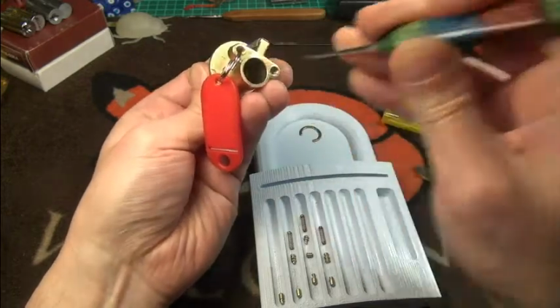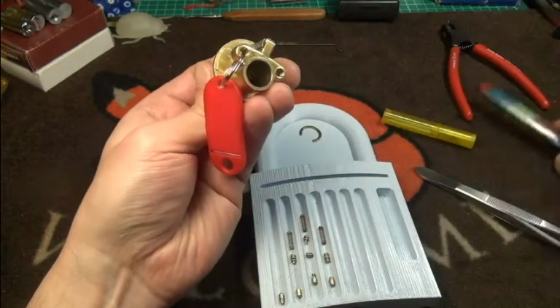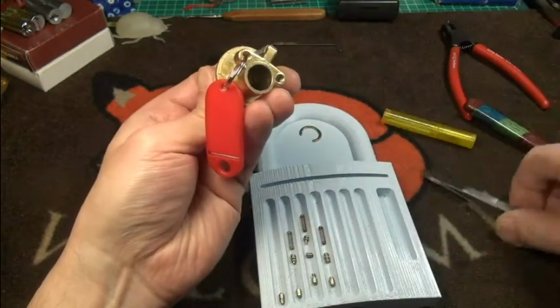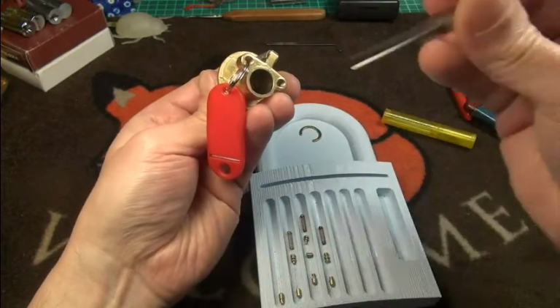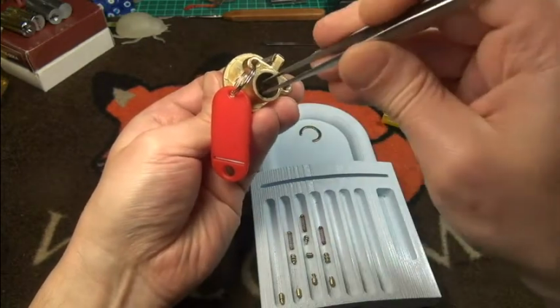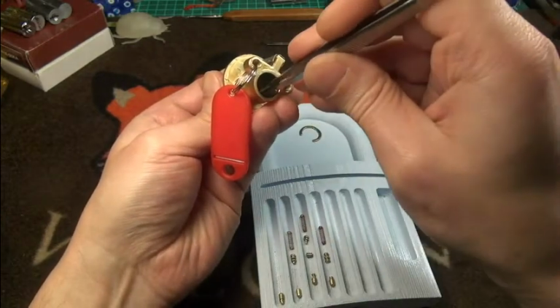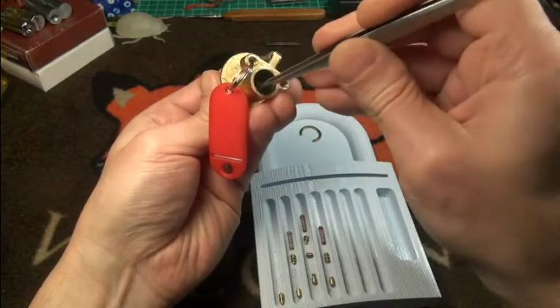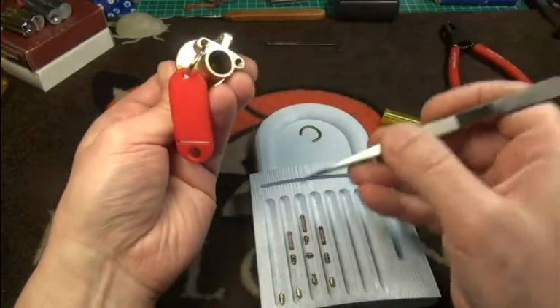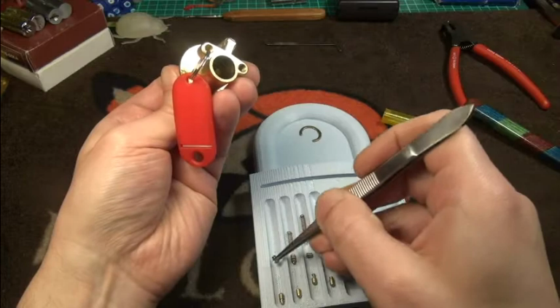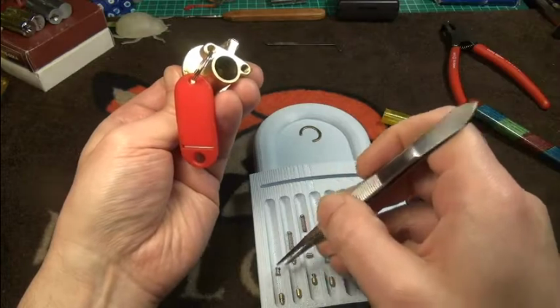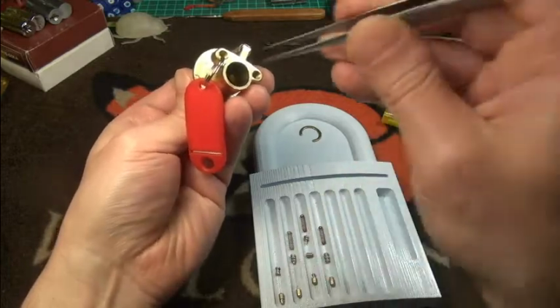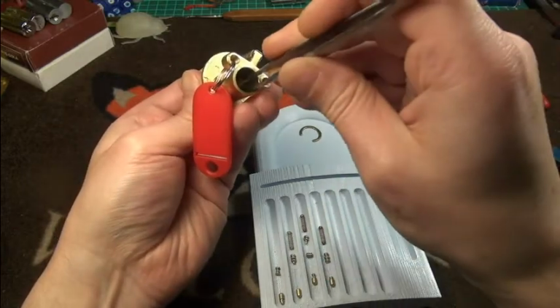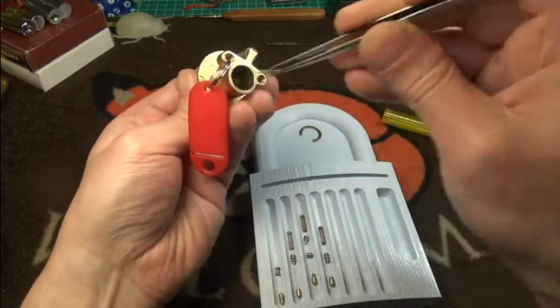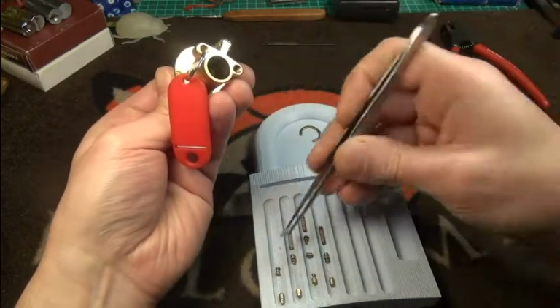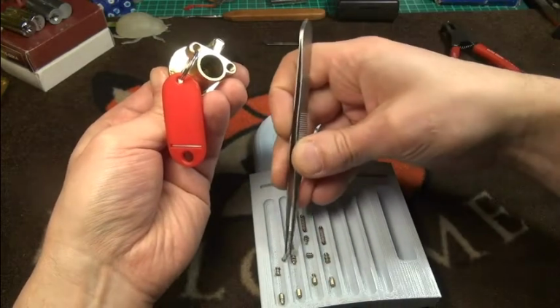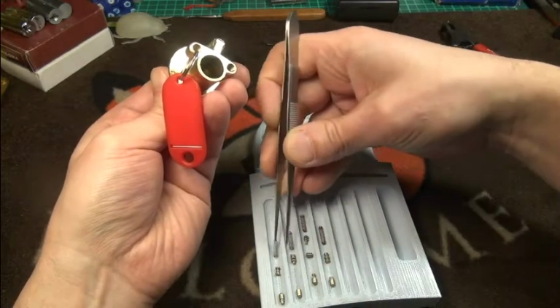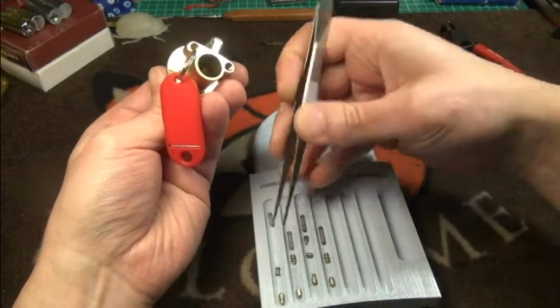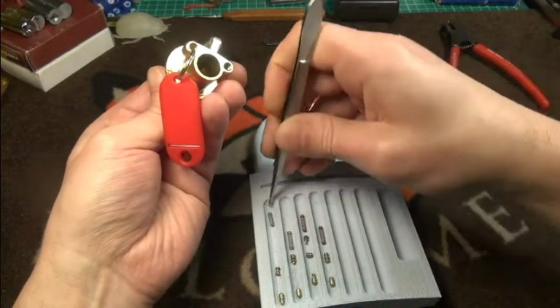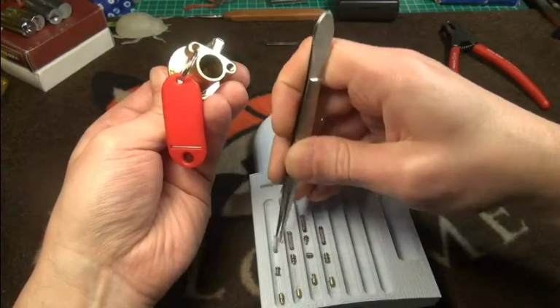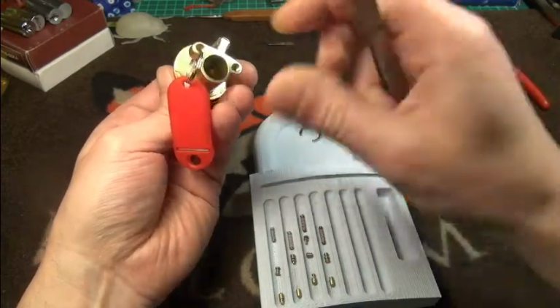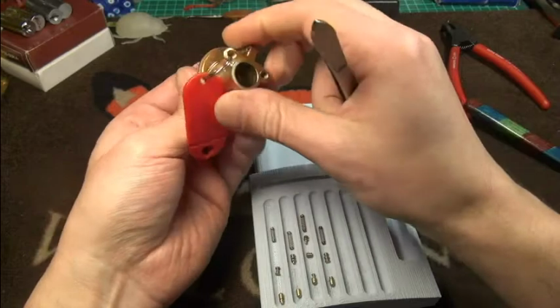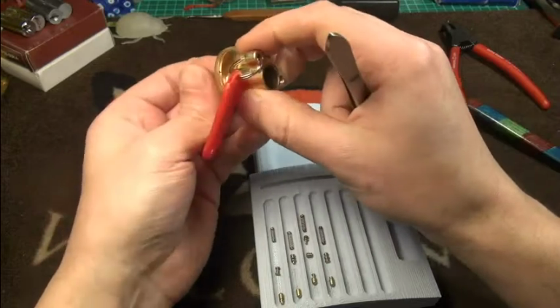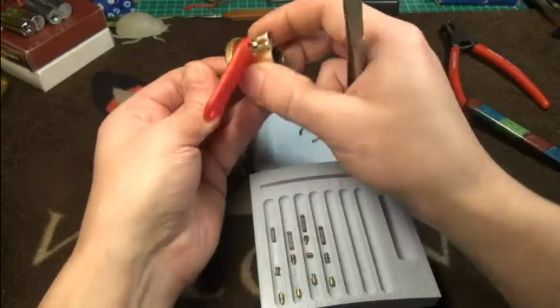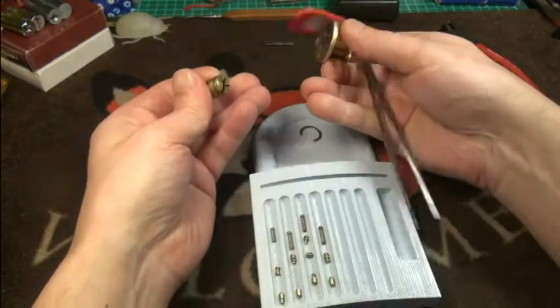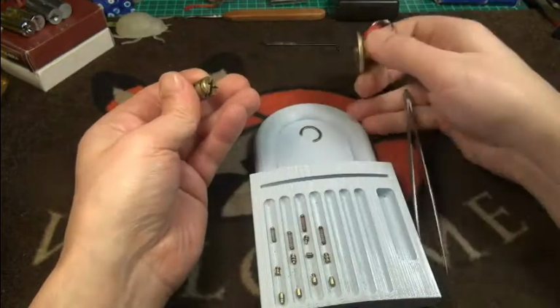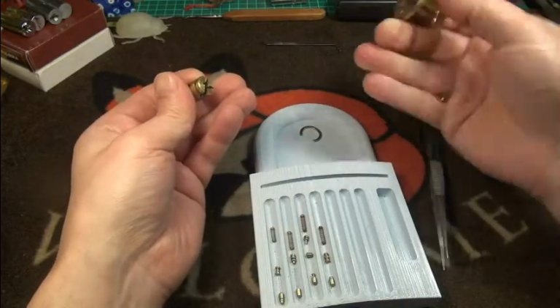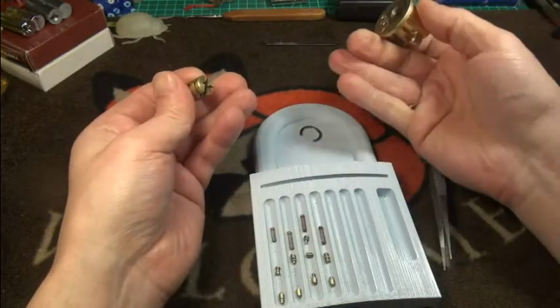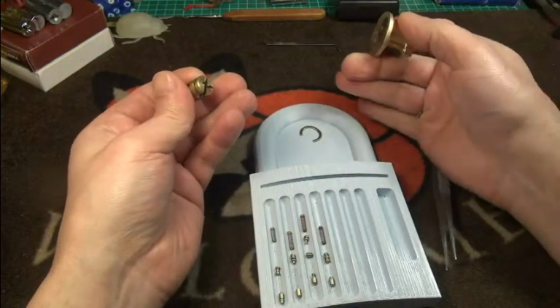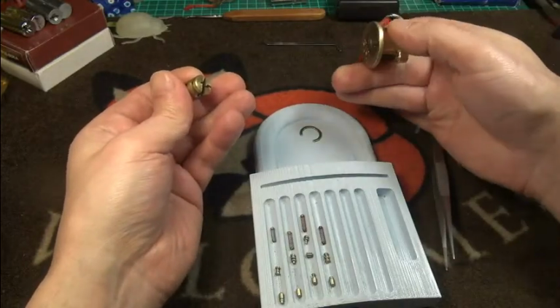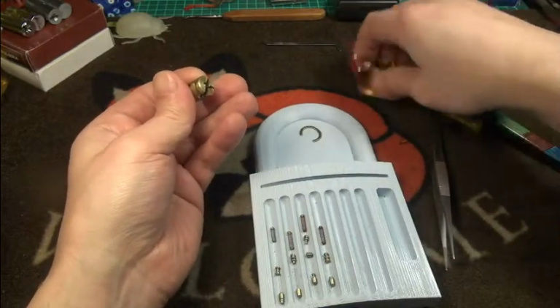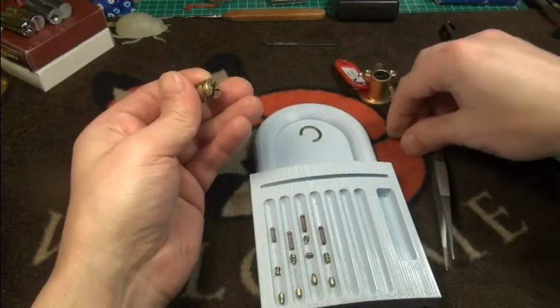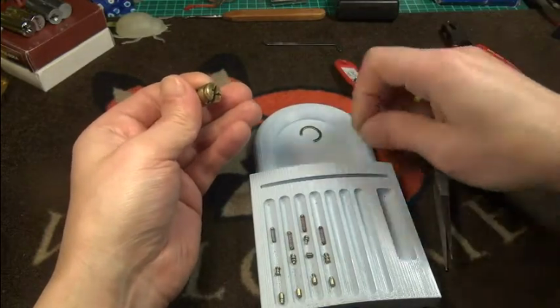I should have taken the time. I think I got the order half-decent. Oh, there was another pin — so it is a six-pin lock?